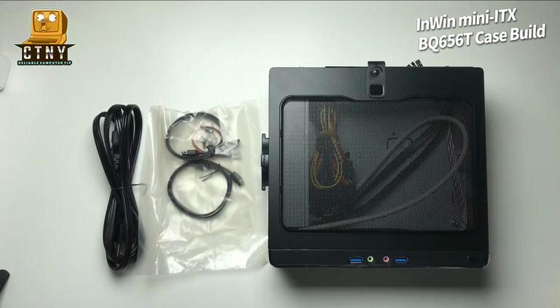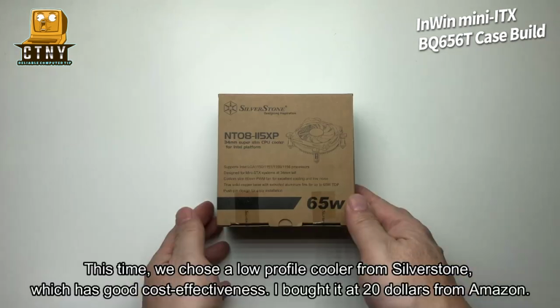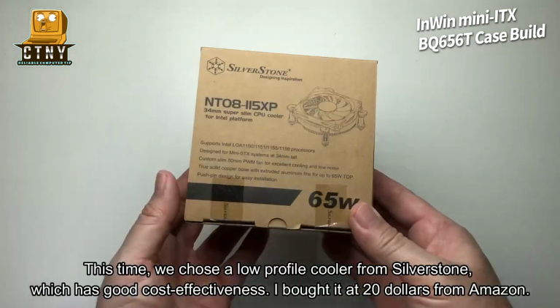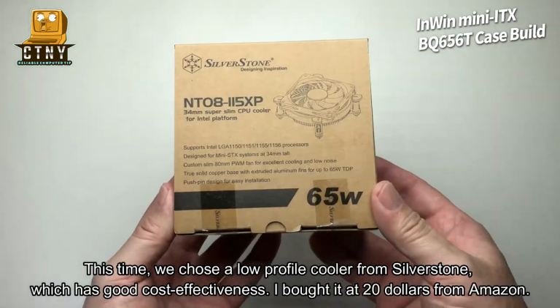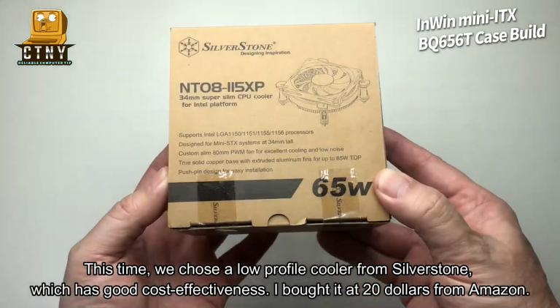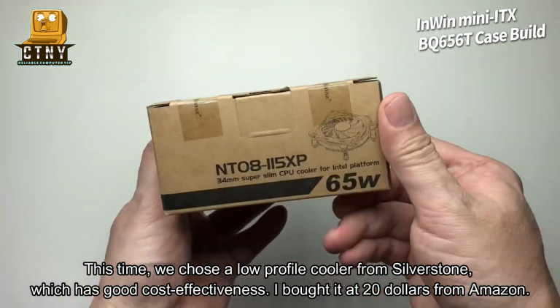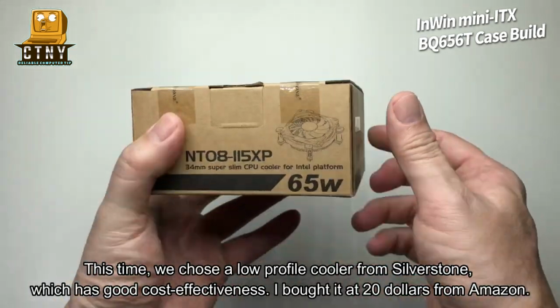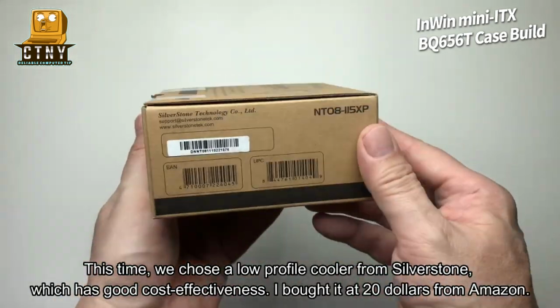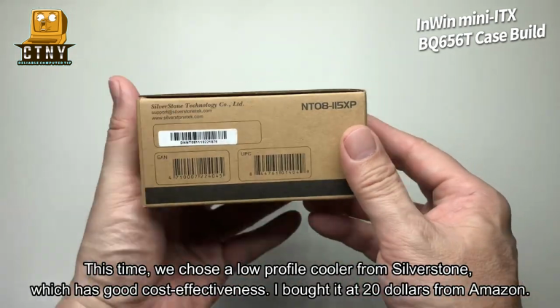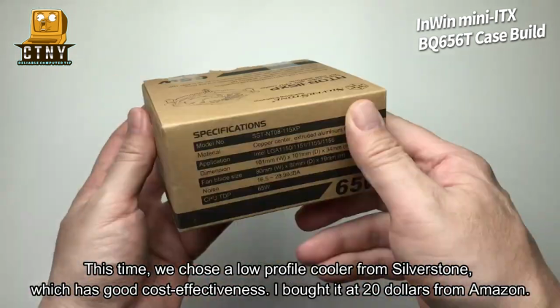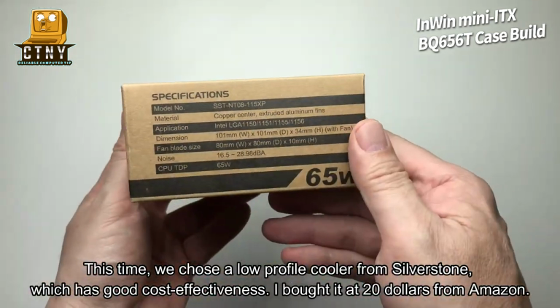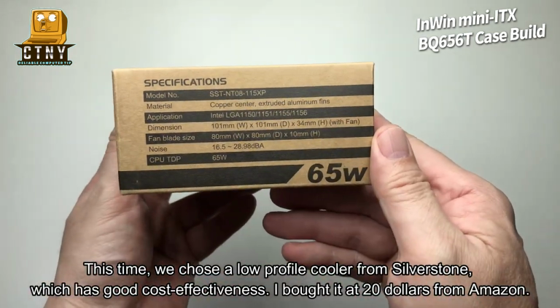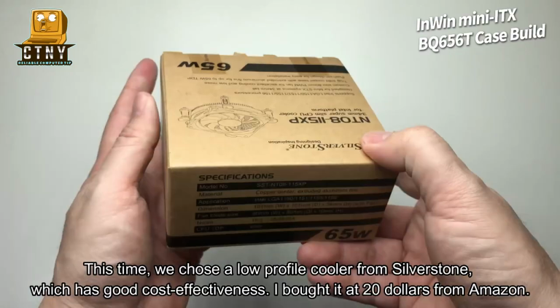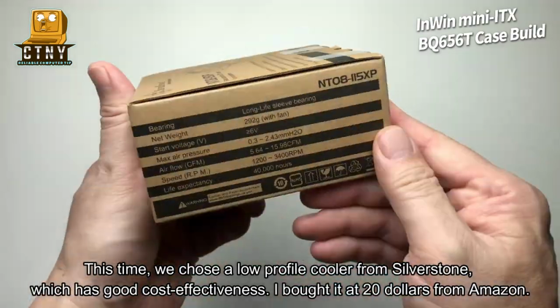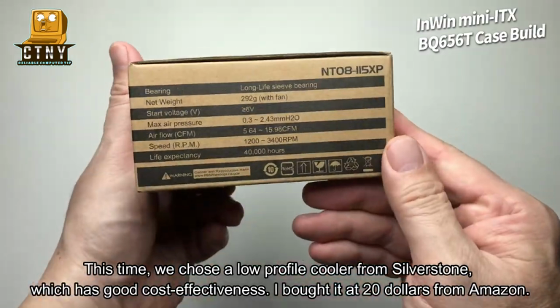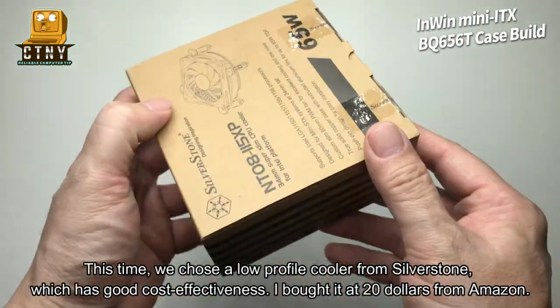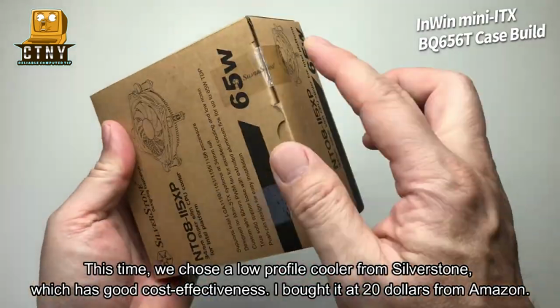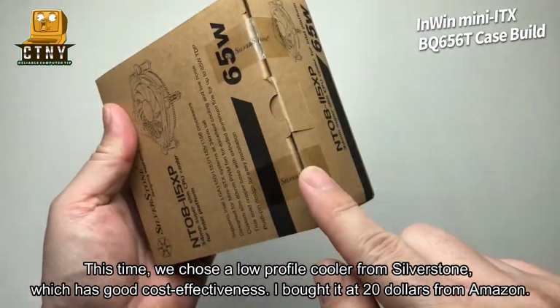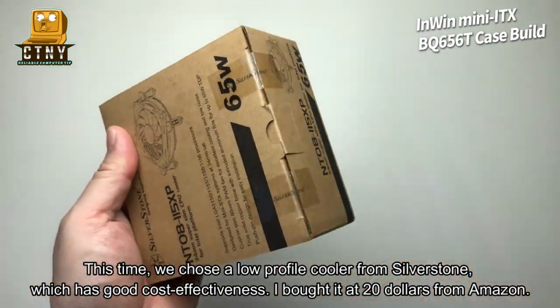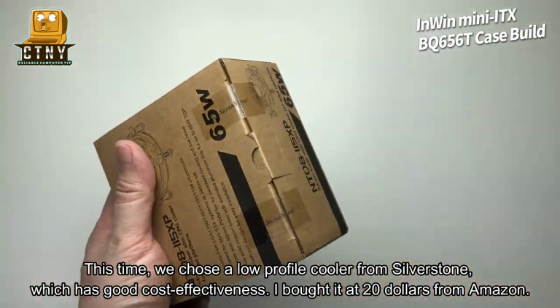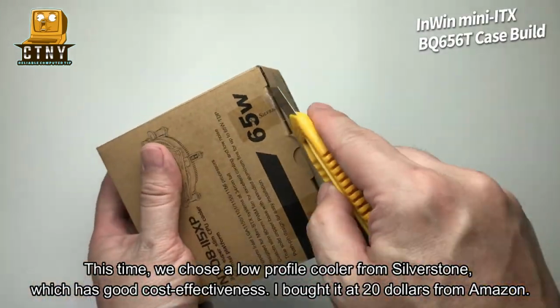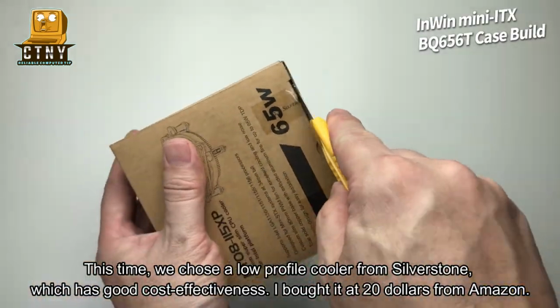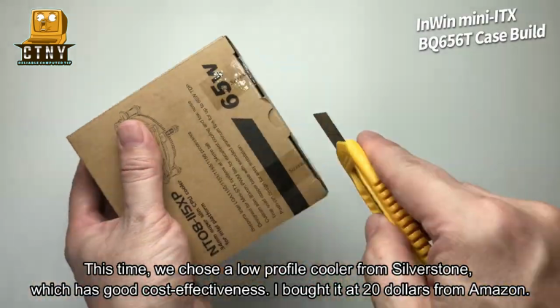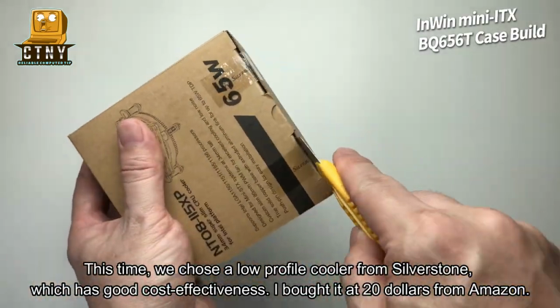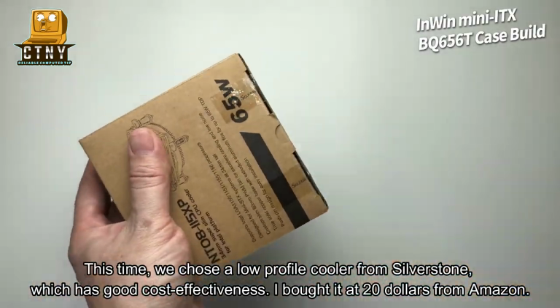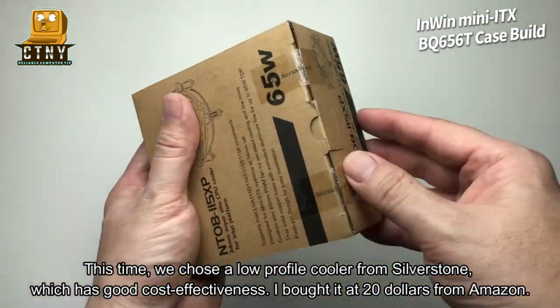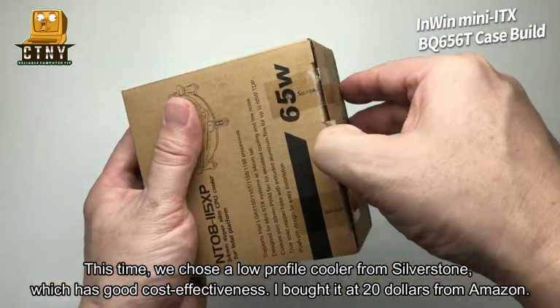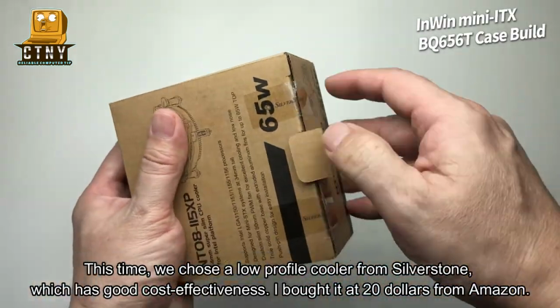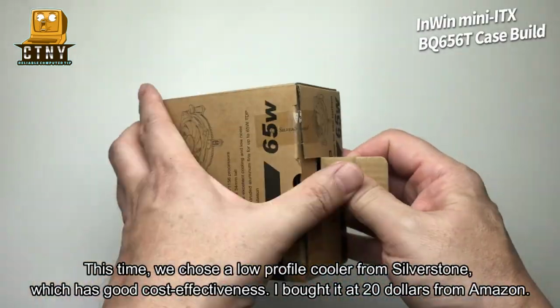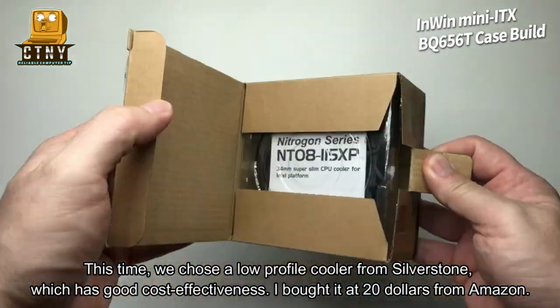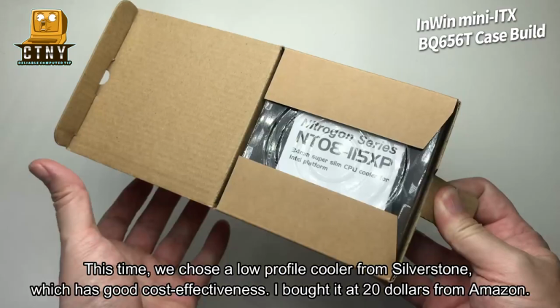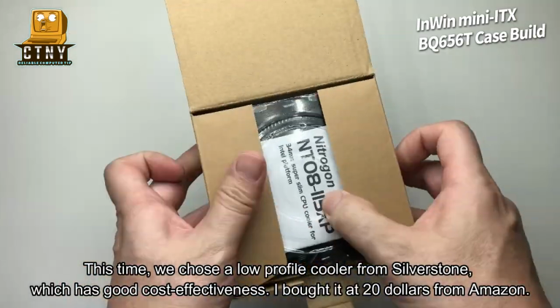This time, we chose a low profile cooler from Silverstone, which has good cost effectiveness. I bought it at $20 from Amazon.